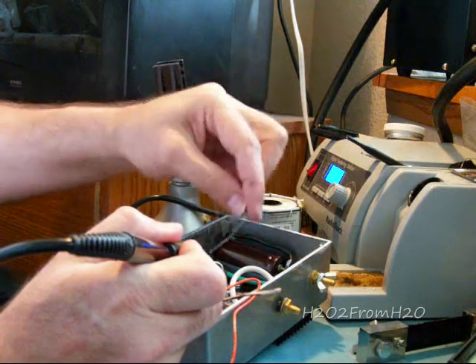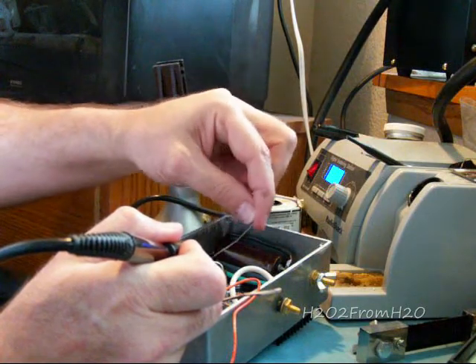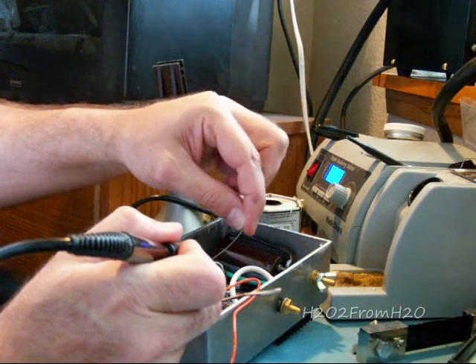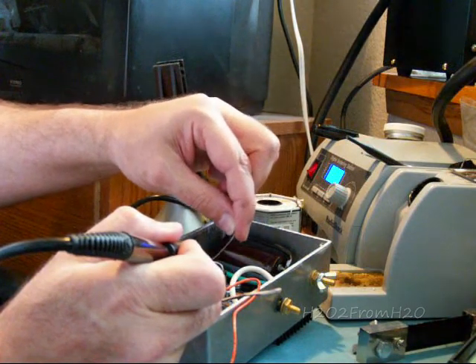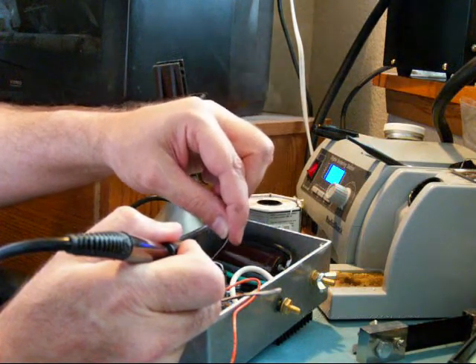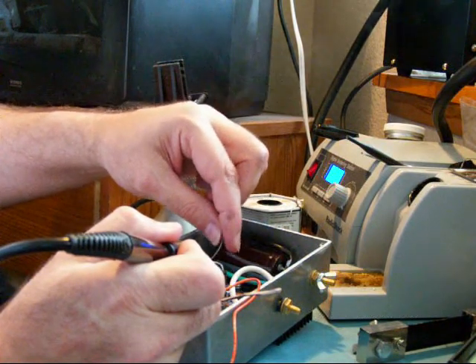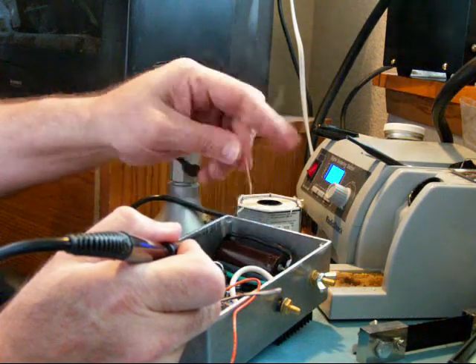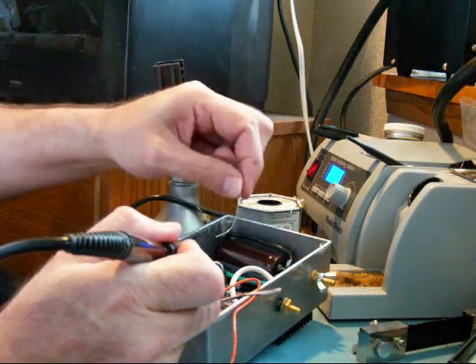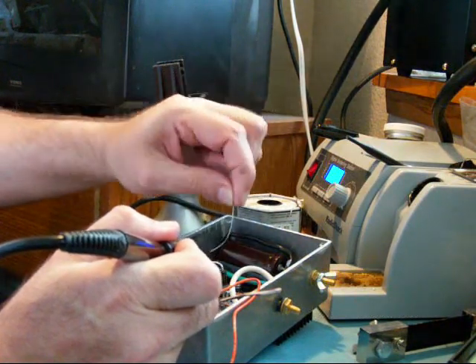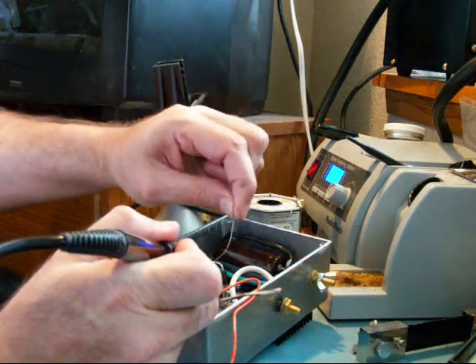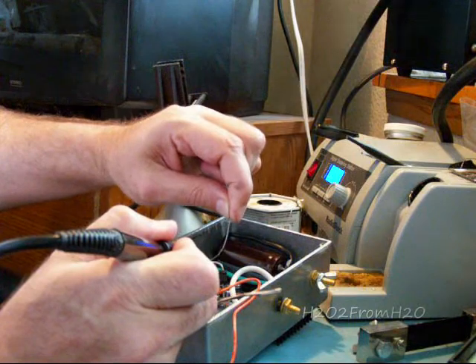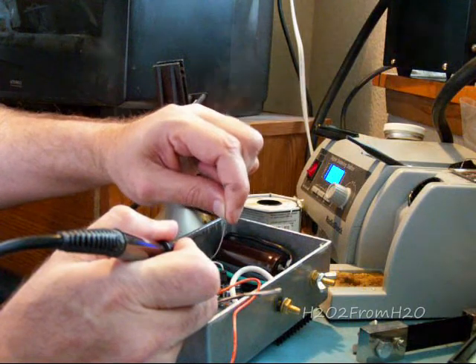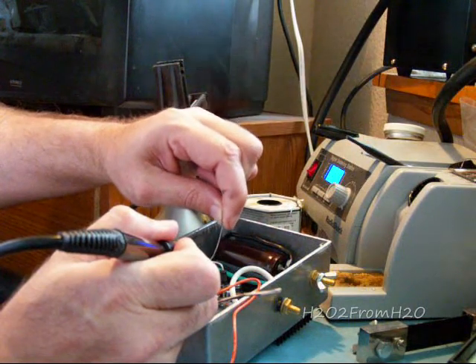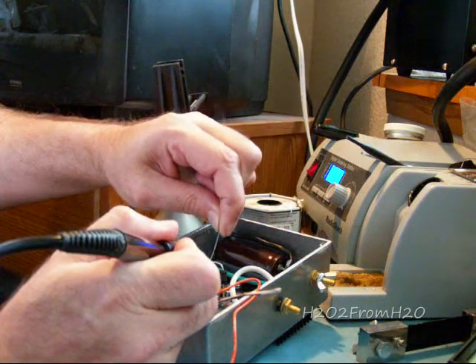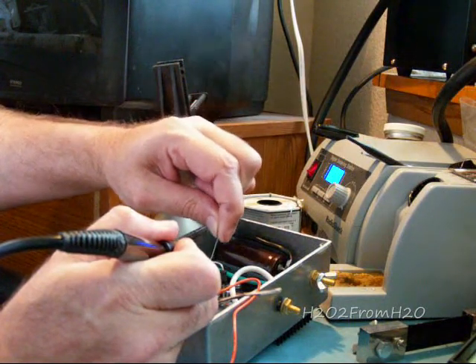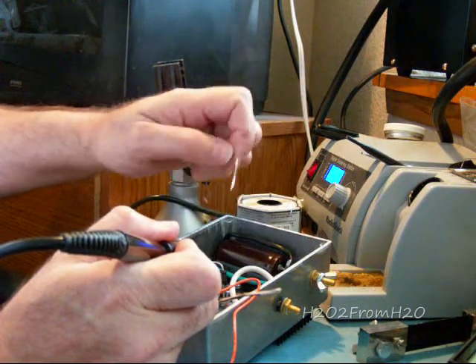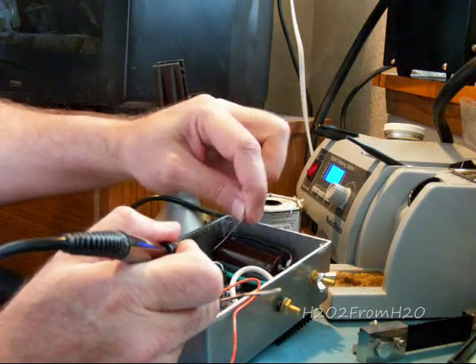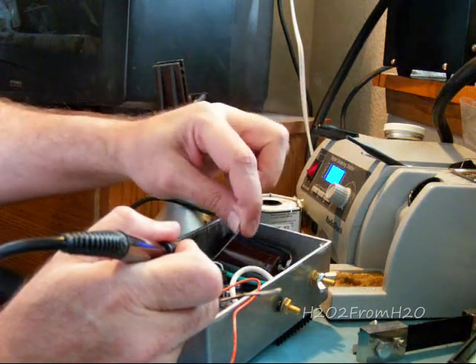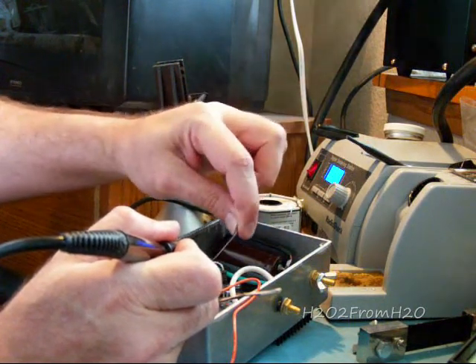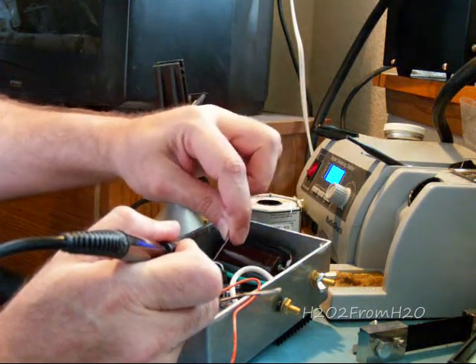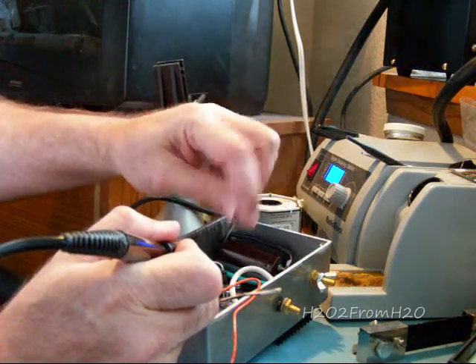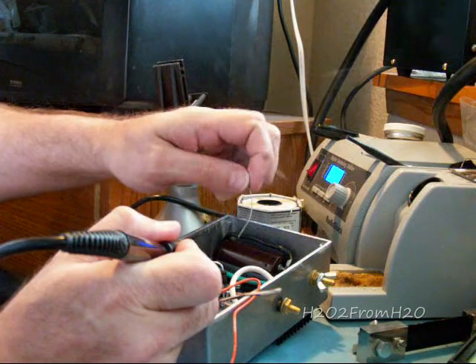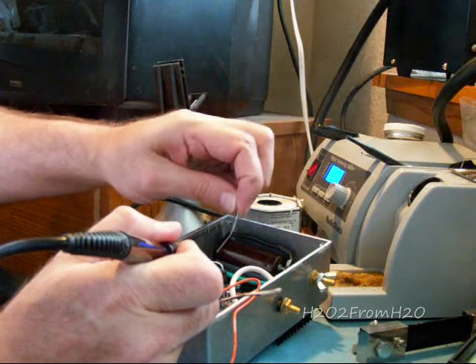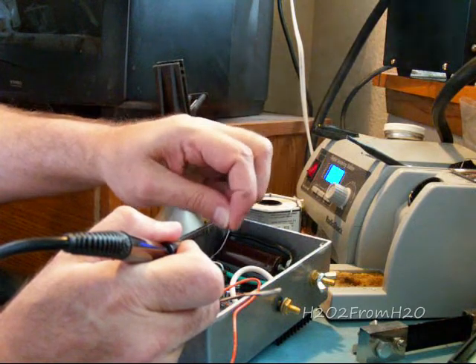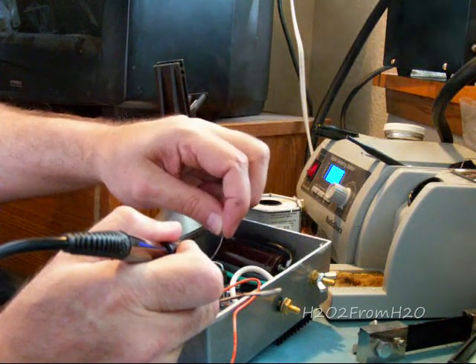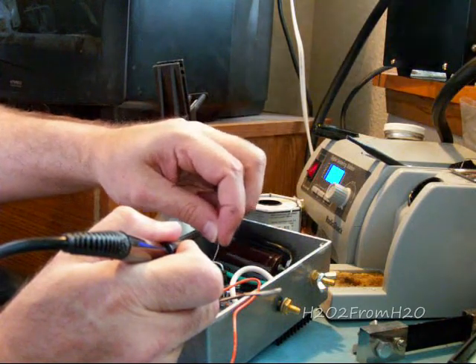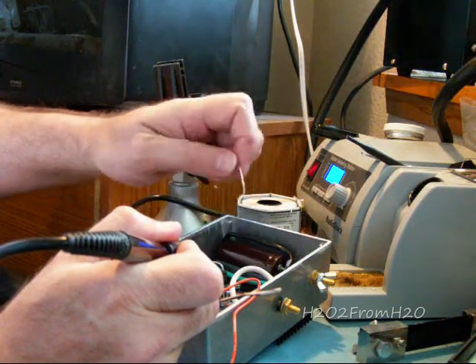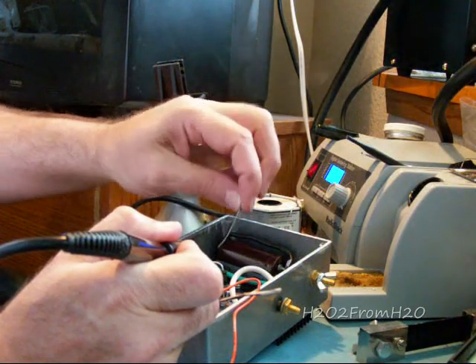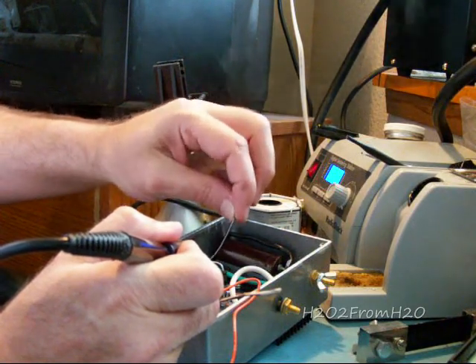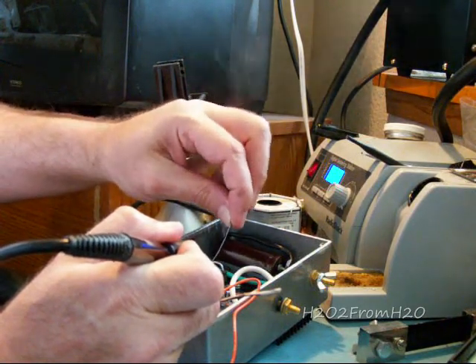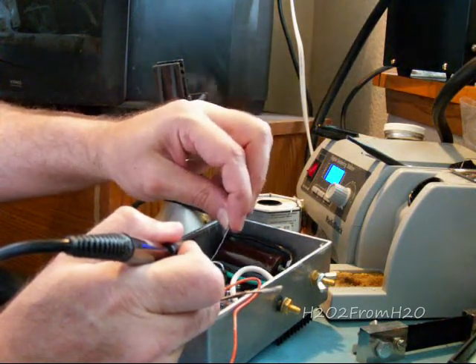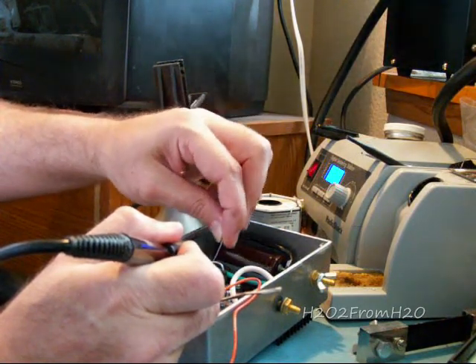I'm watching the exit on the far side, looking for the copper wire getting tinned or sucking up solder. When I see that, I know the joint is properly heated and flowing.